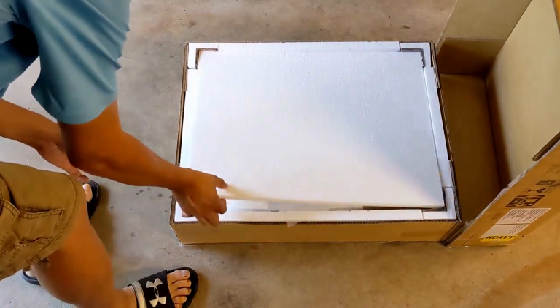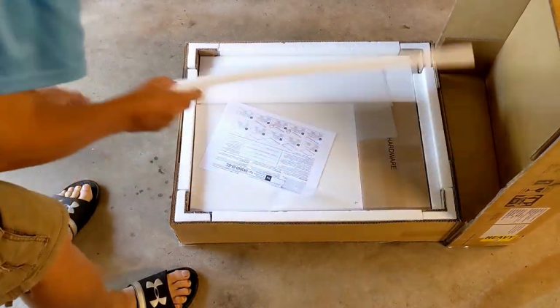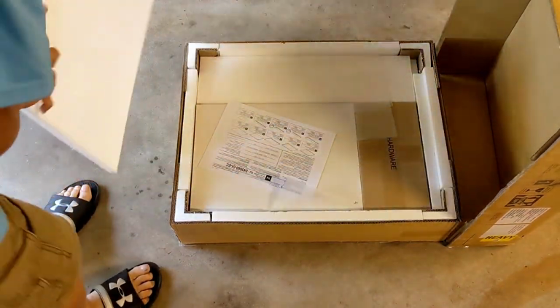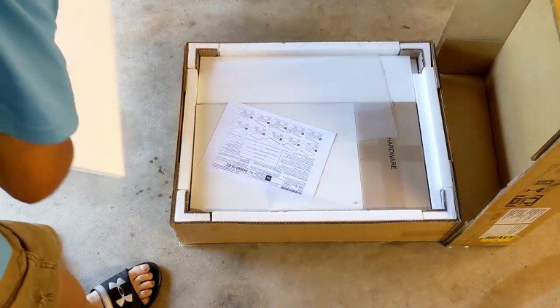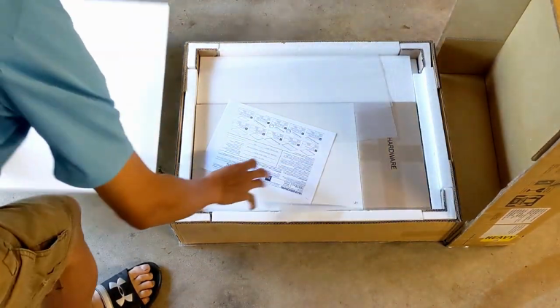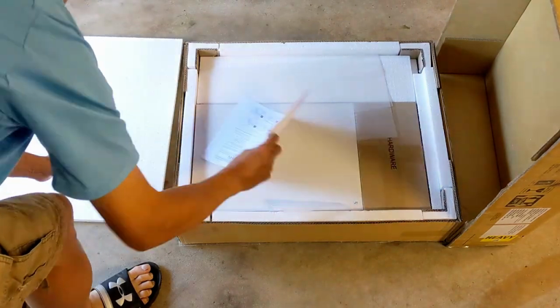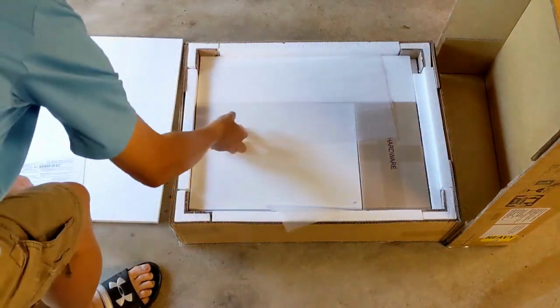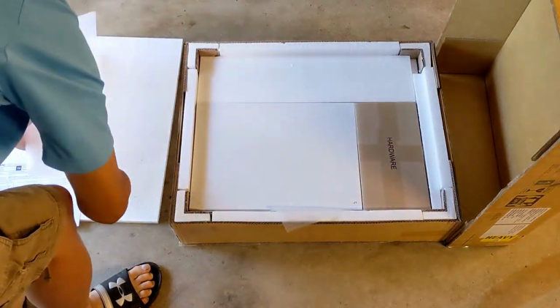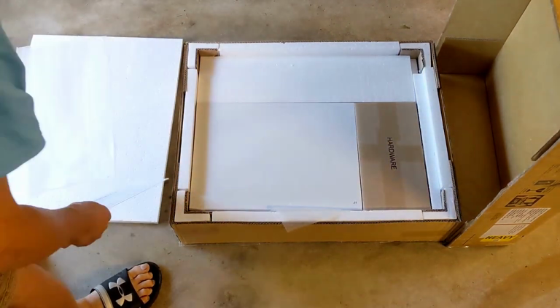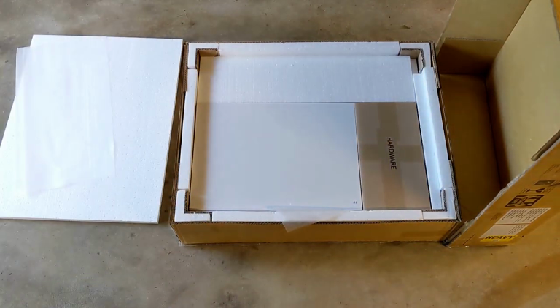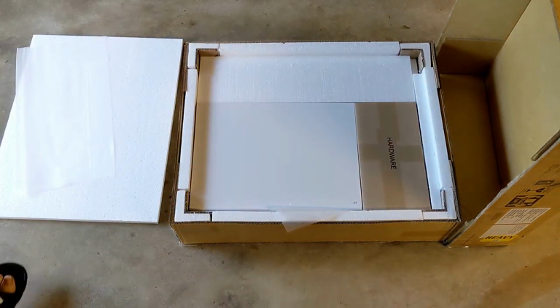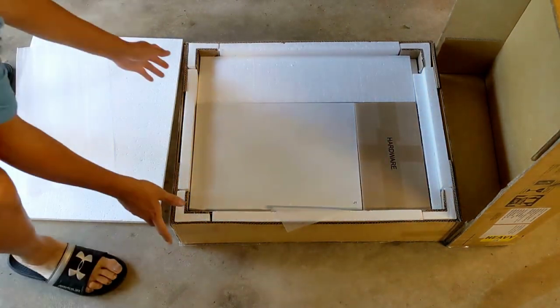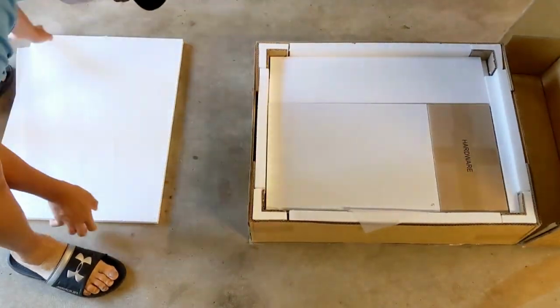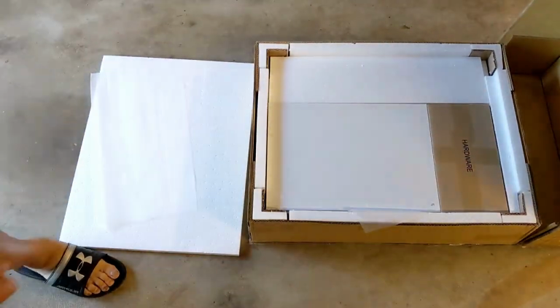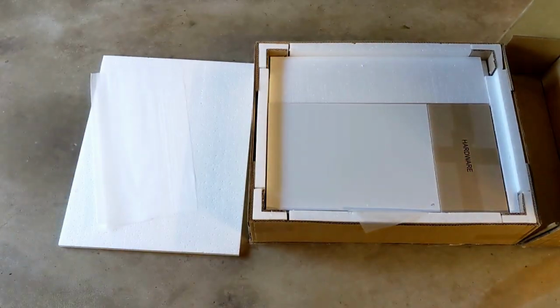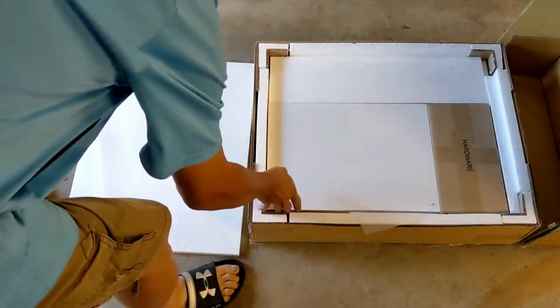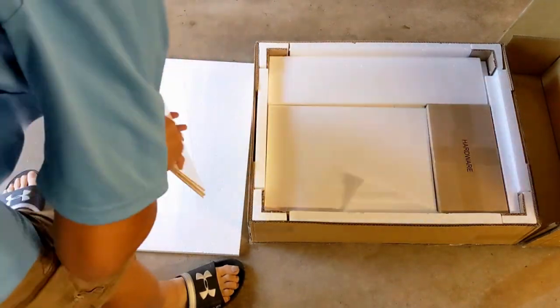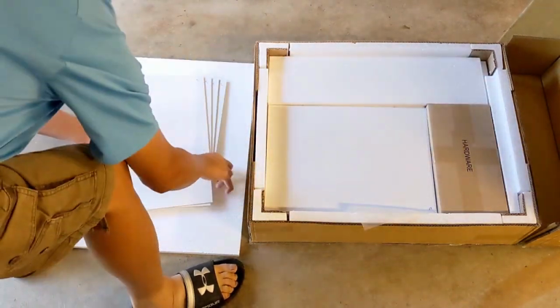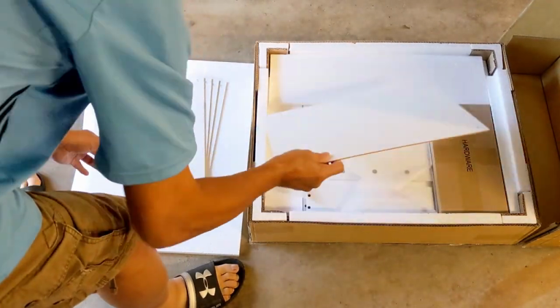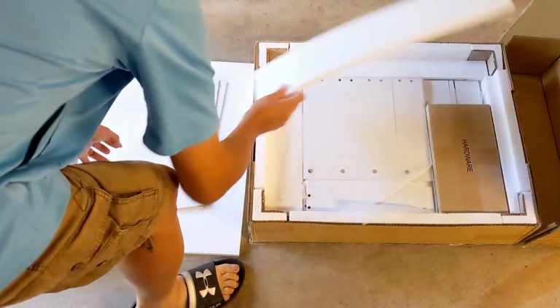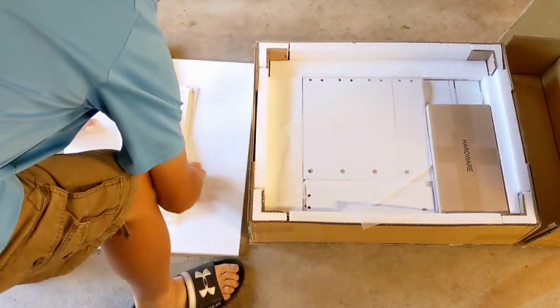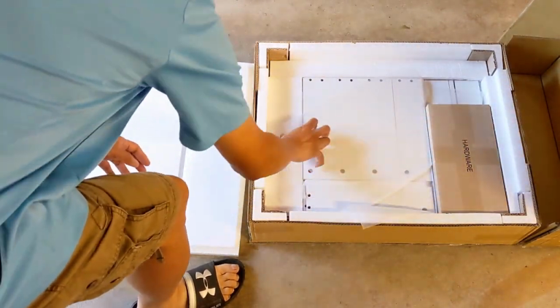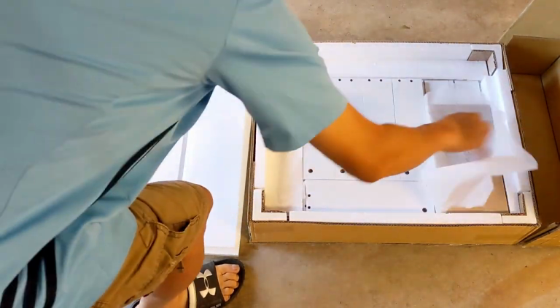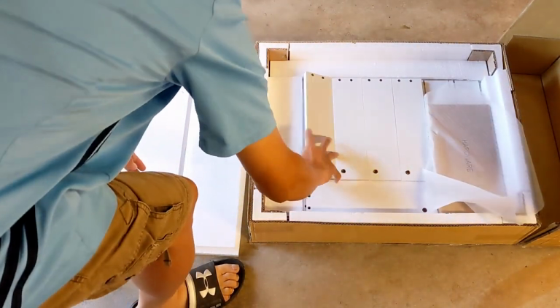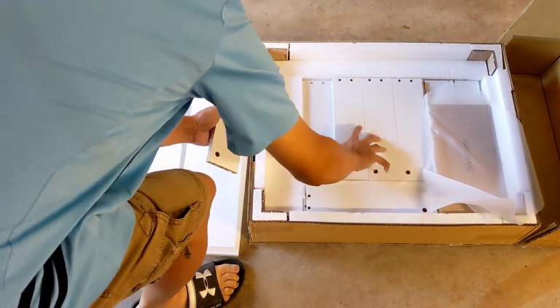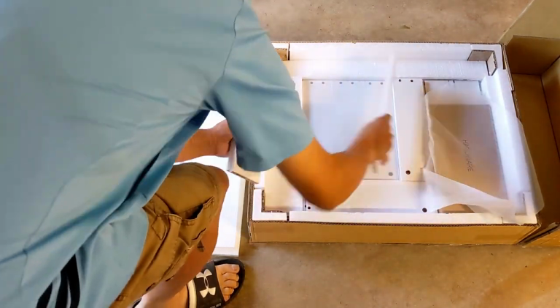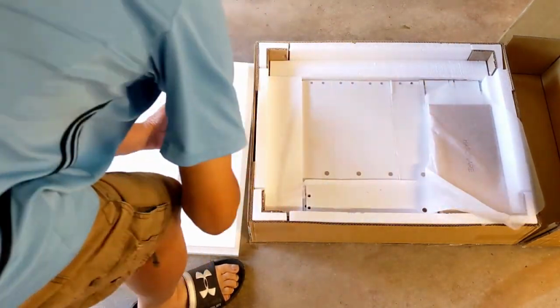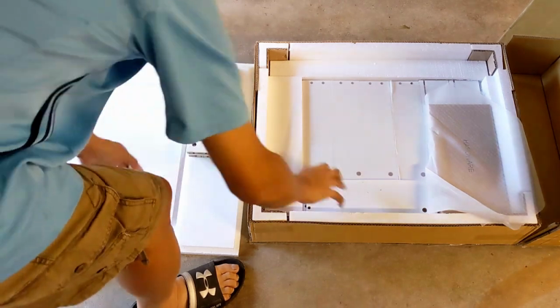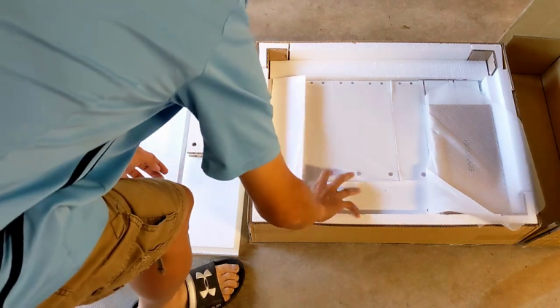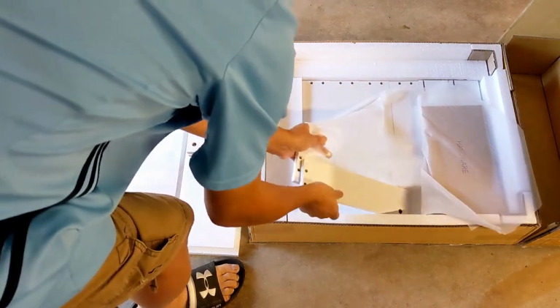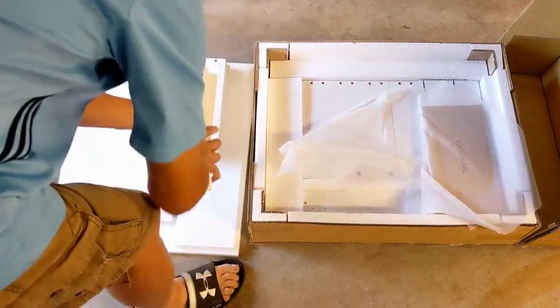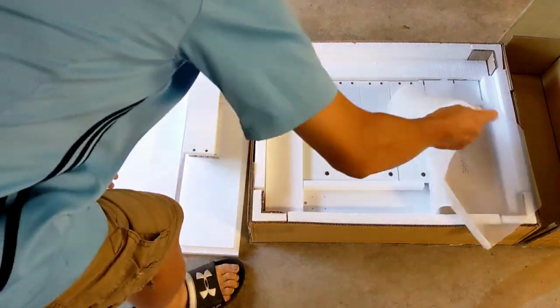First of all, we can see the packaging is very thorough. We have one inch thick styrofoam boards on all six sides of the box. And between the pieces inside the box, there are cushioning sheets to prevent scuffing on the finished surfaces.